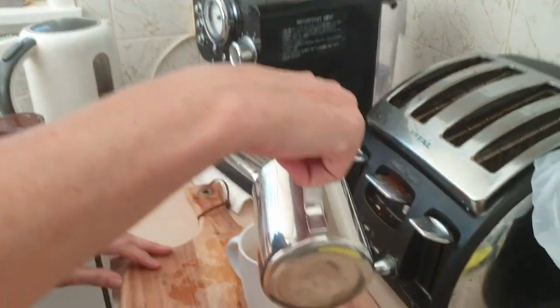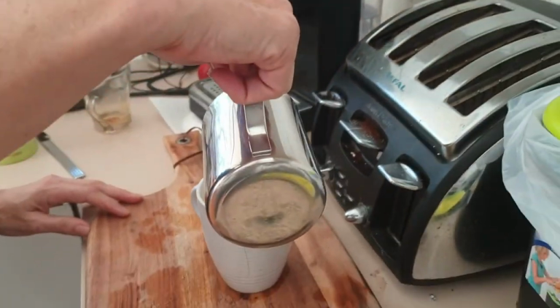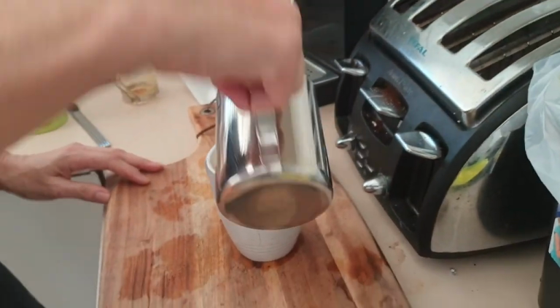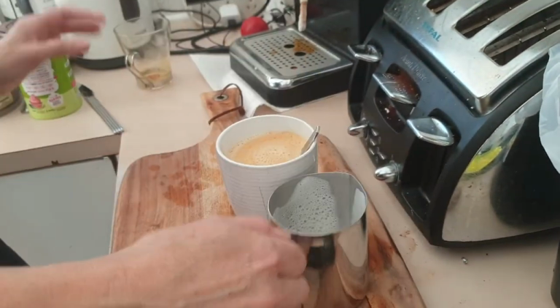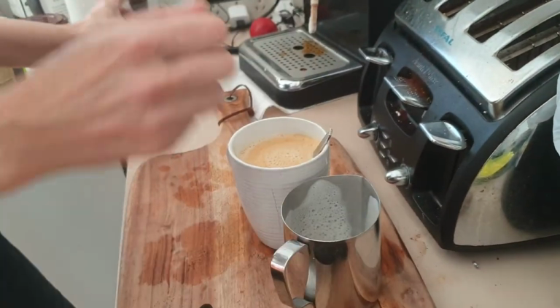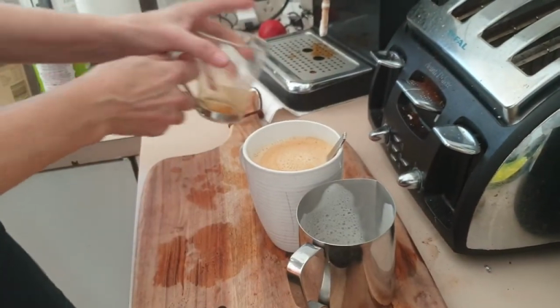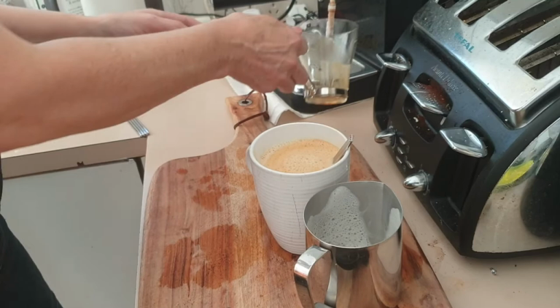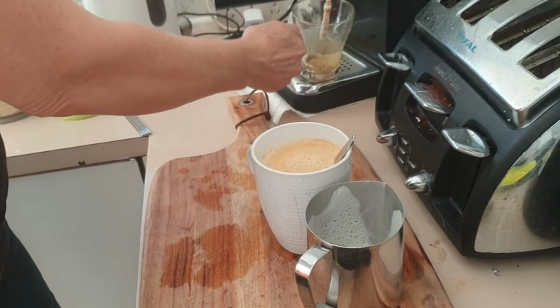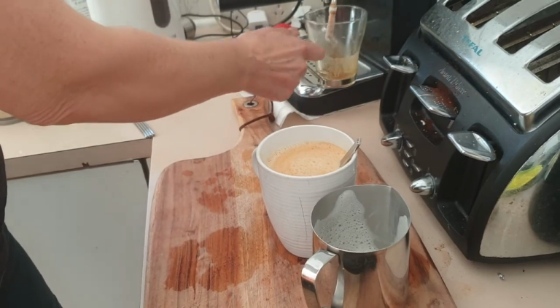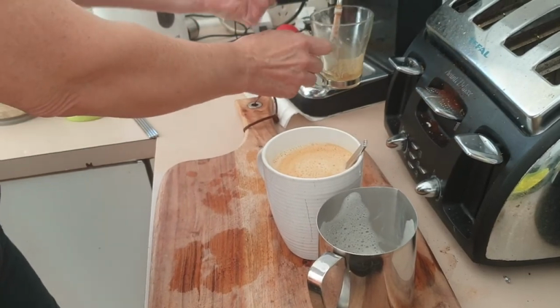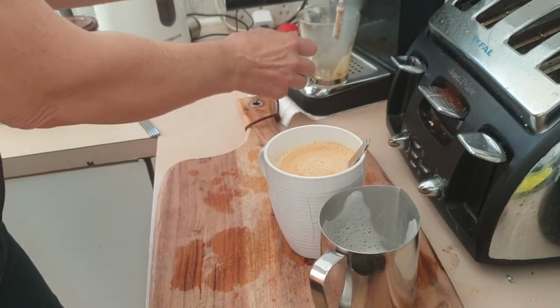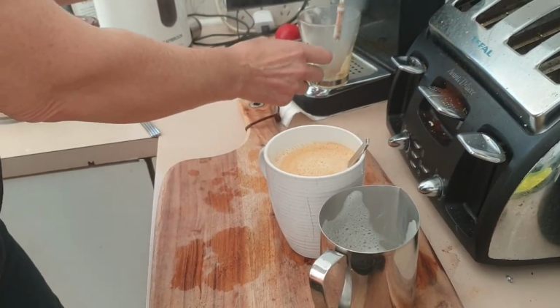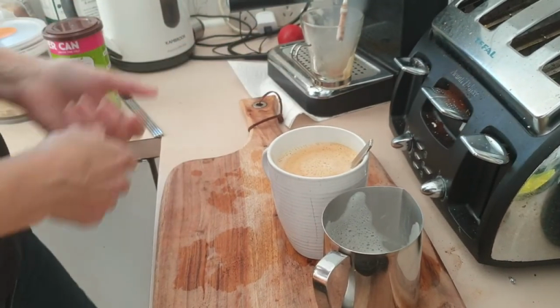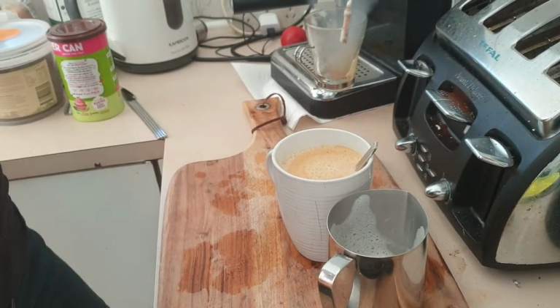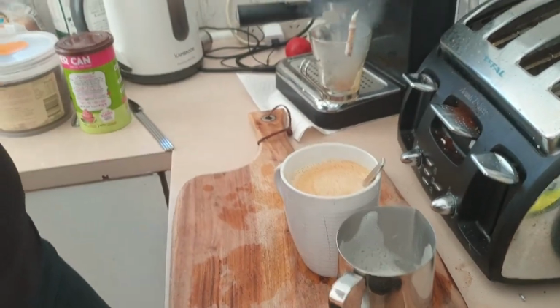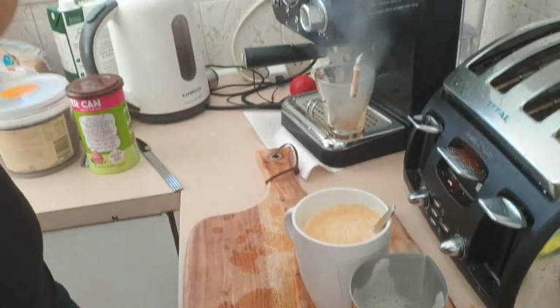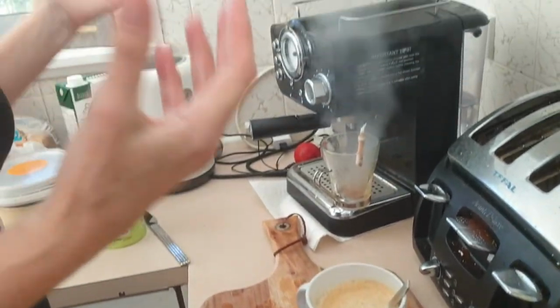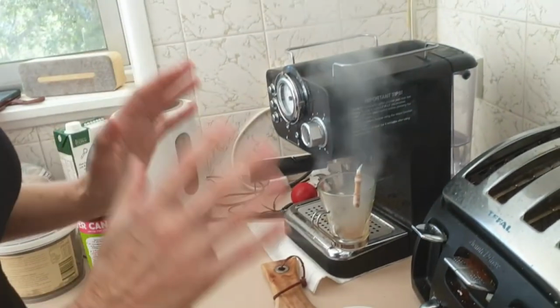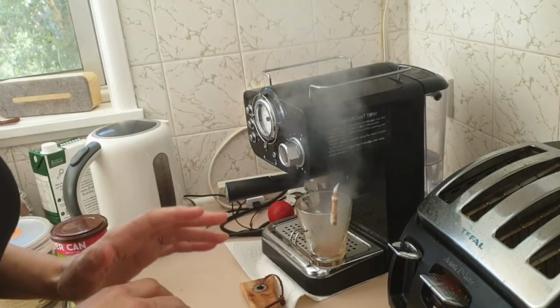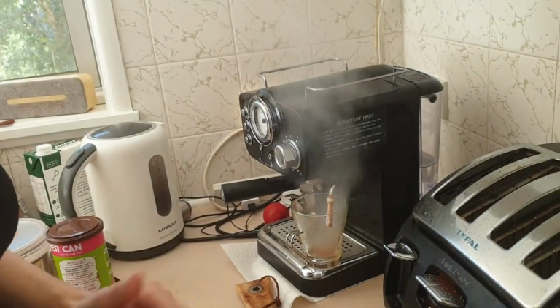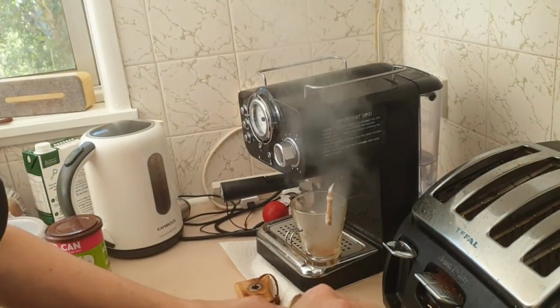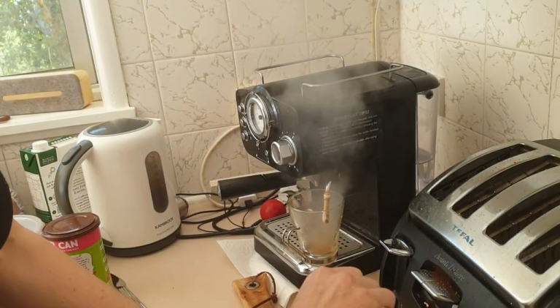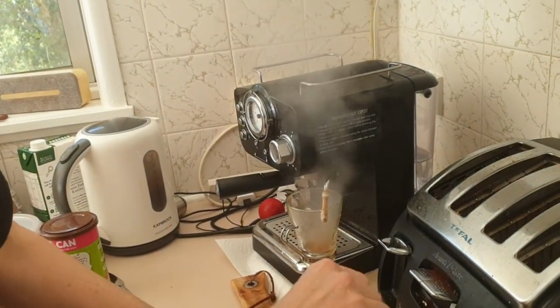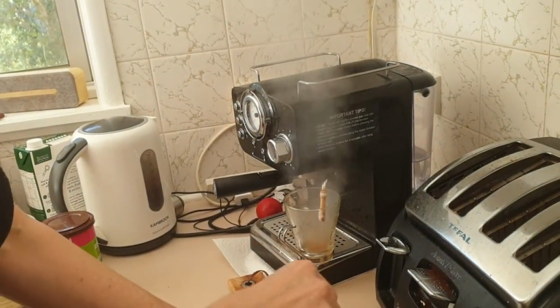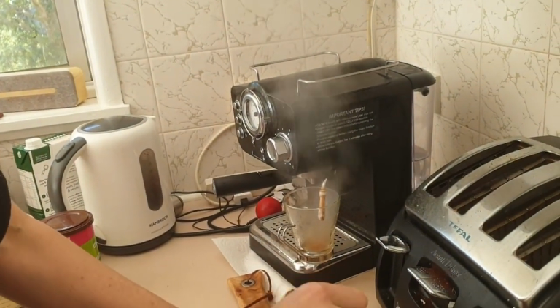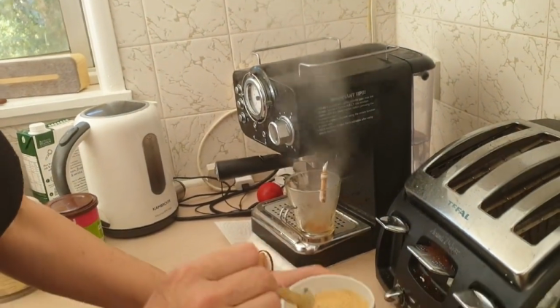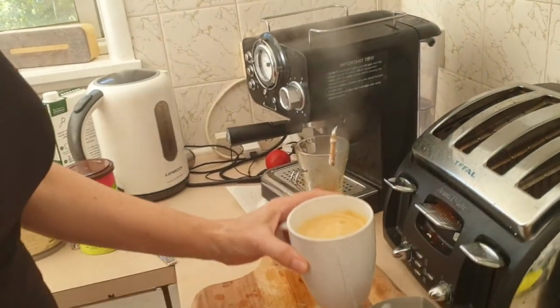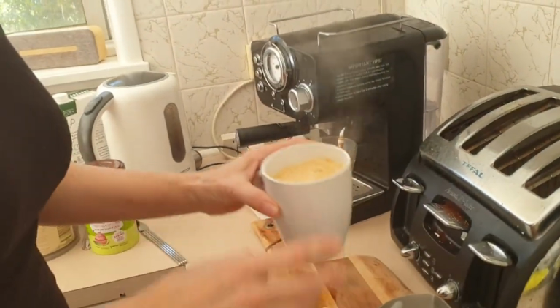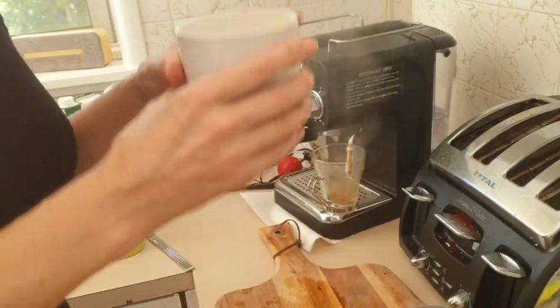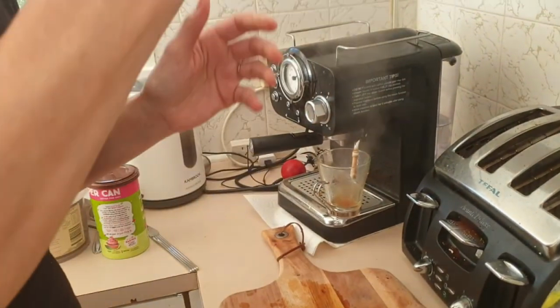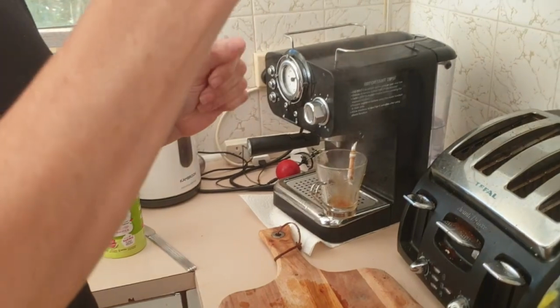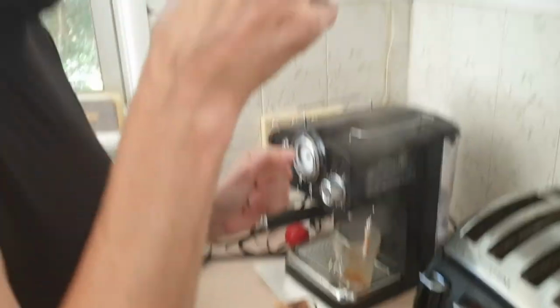The last thing I do, just to save the wand, is just put this under here. Open it right up, just let all the pressure out, the steam out. Give the machine a break. And that's it. Then I usually microwave it for 20 seconds. Bon appétit.